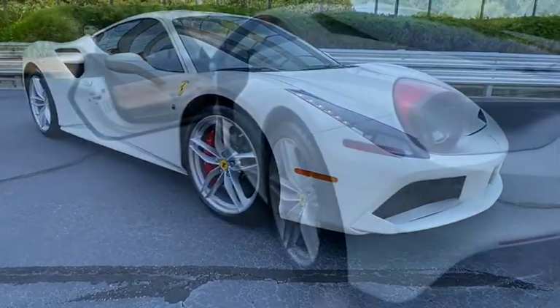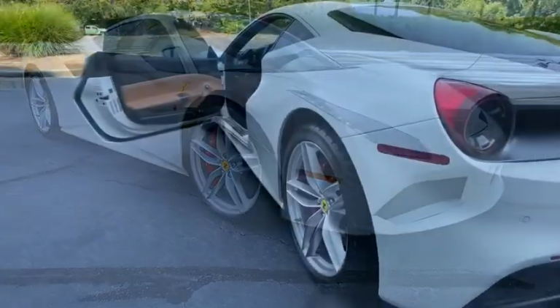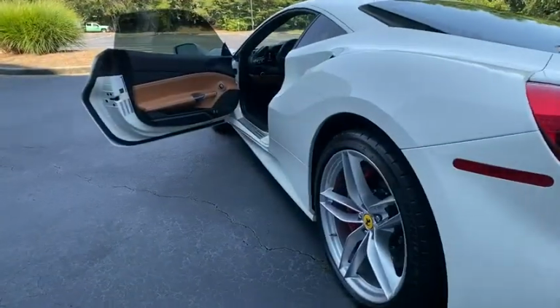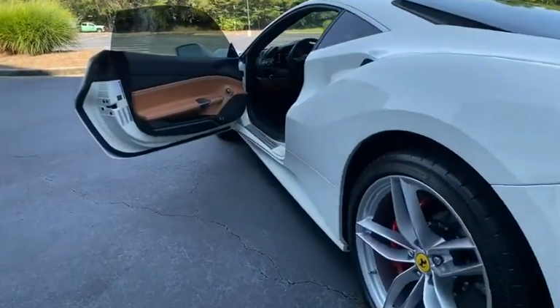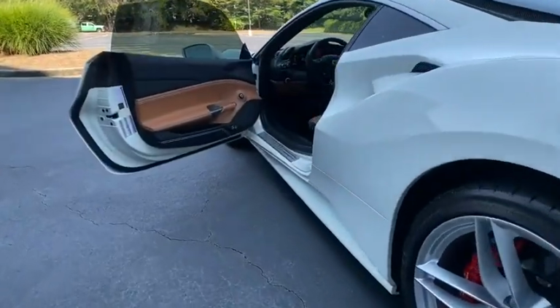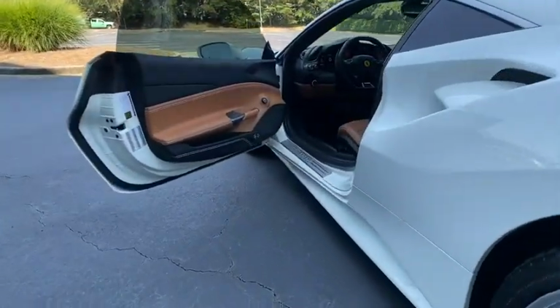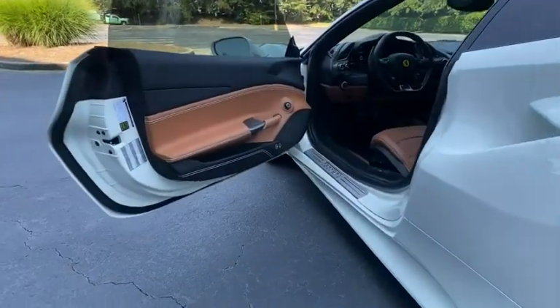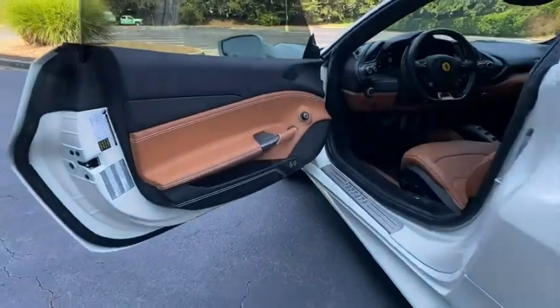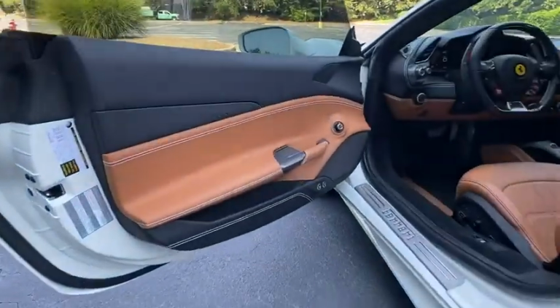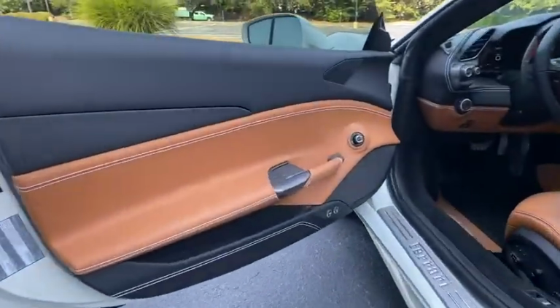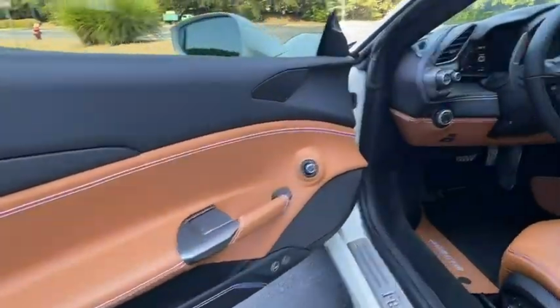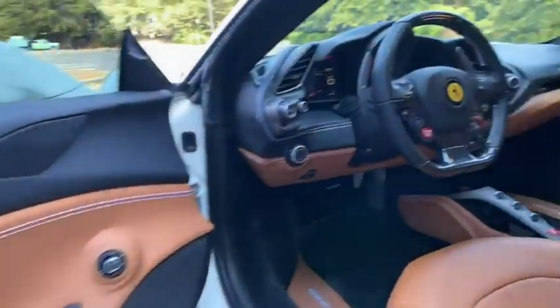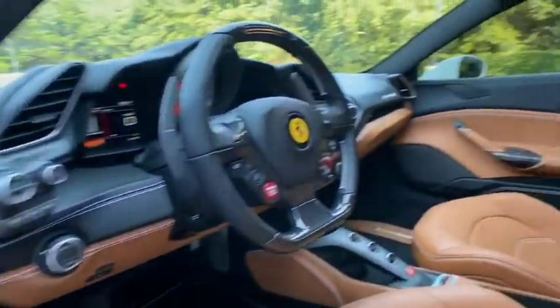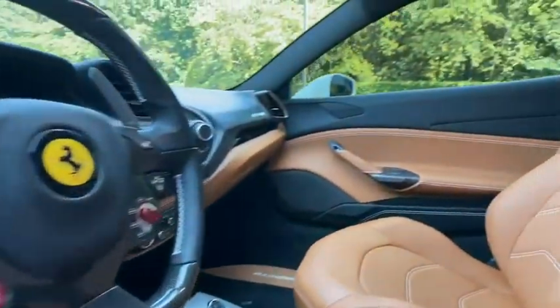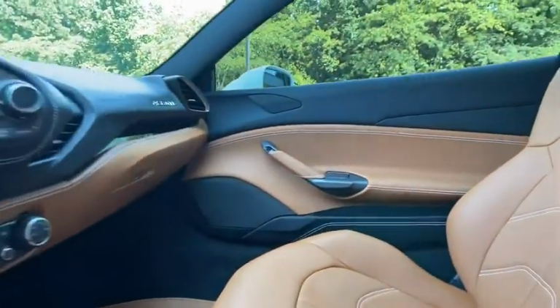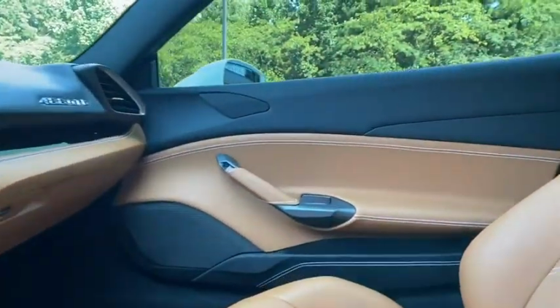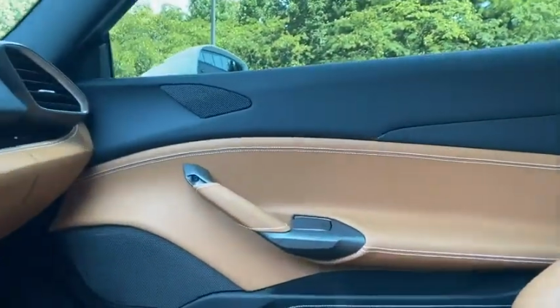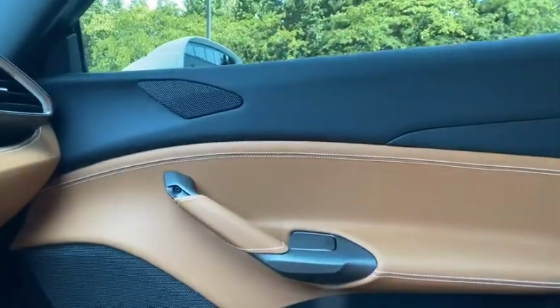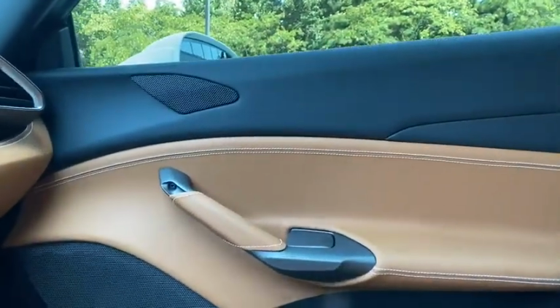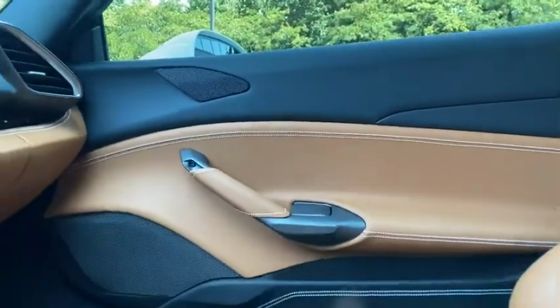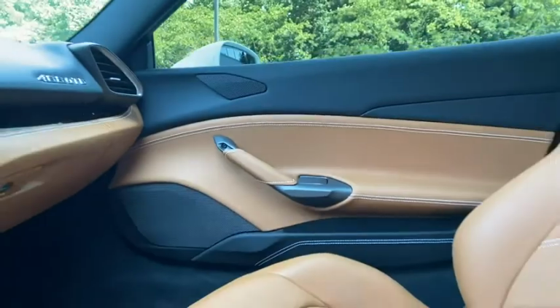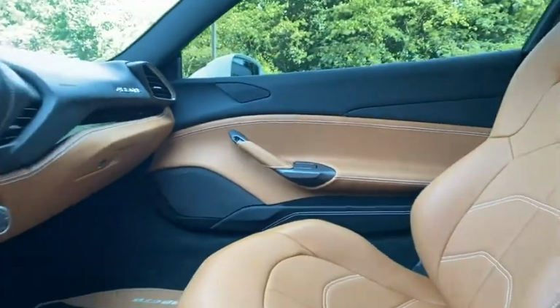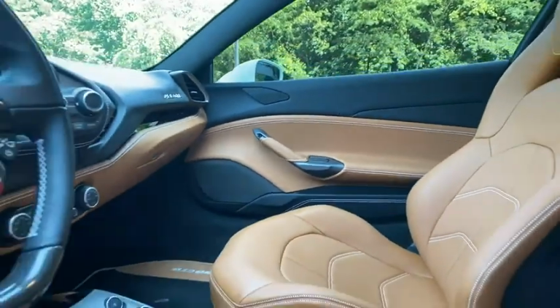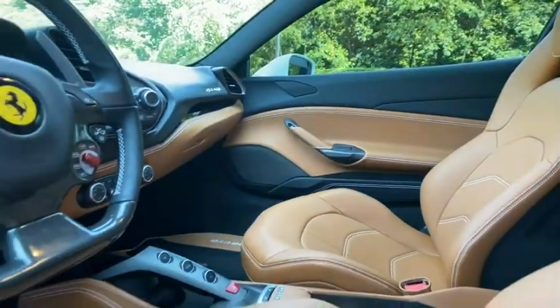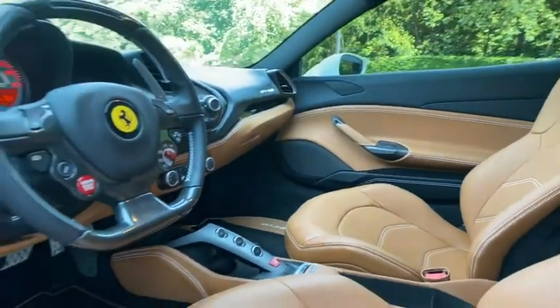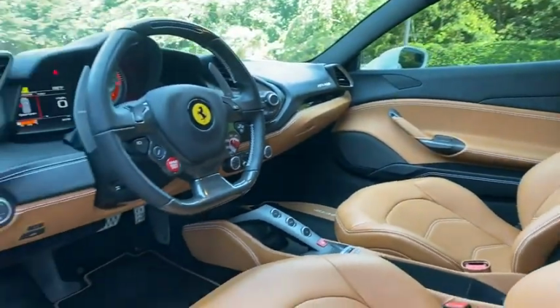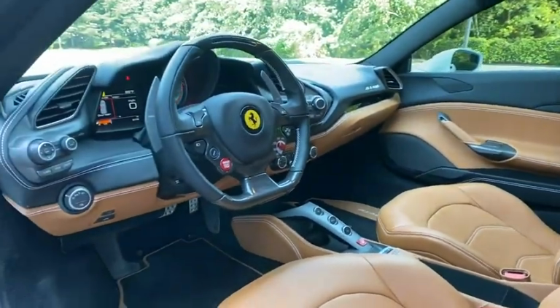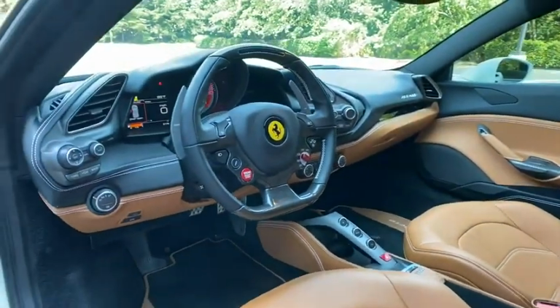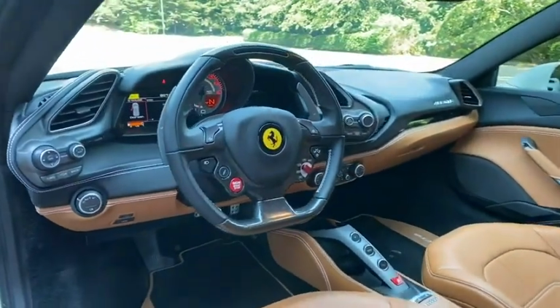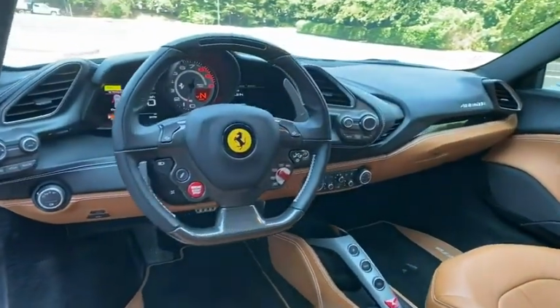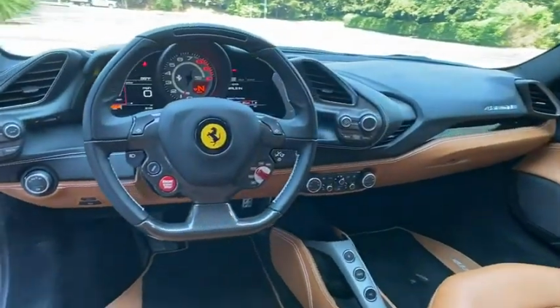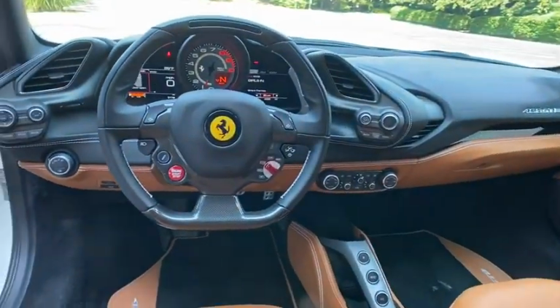Electronic stability control, compass, power windows, rear window defroster, security system, trip computer, tachometer, remote keyless entry, leather seats, brake assist, and front reading lamps.